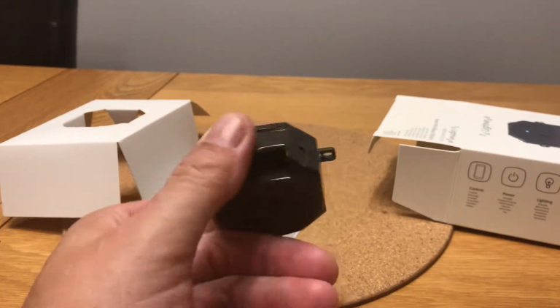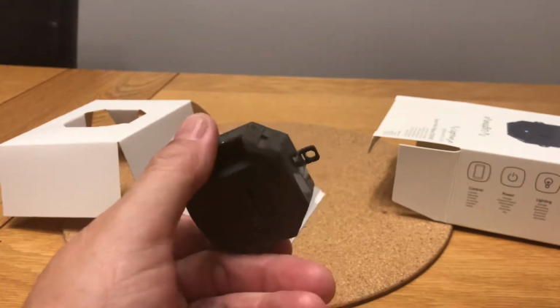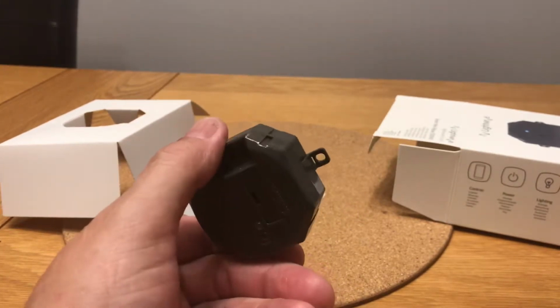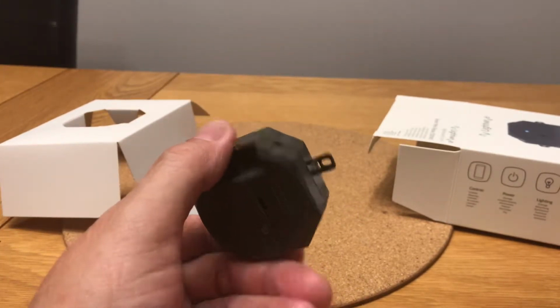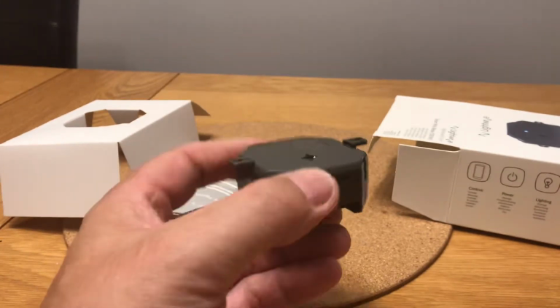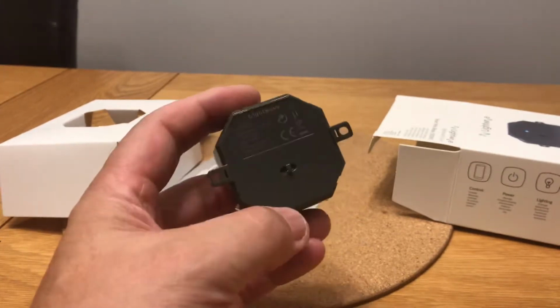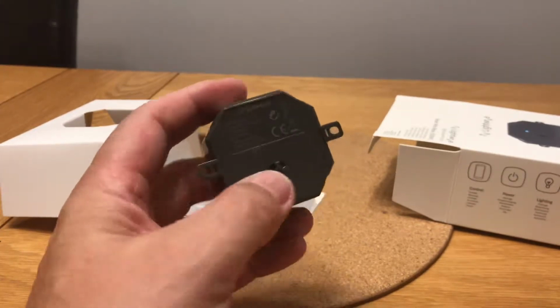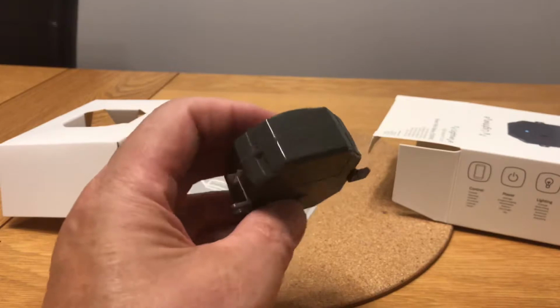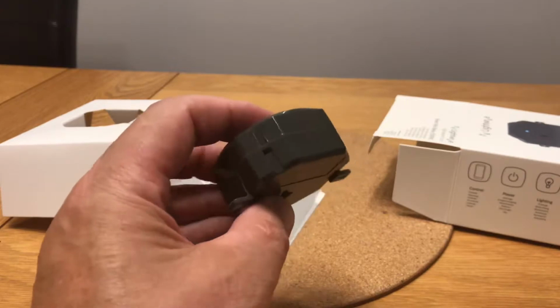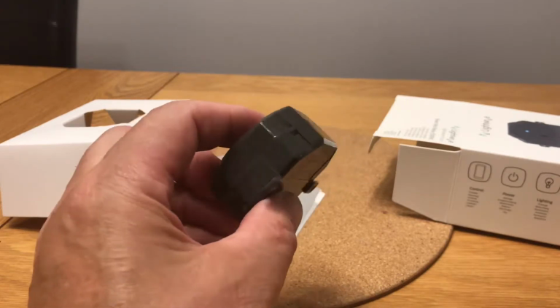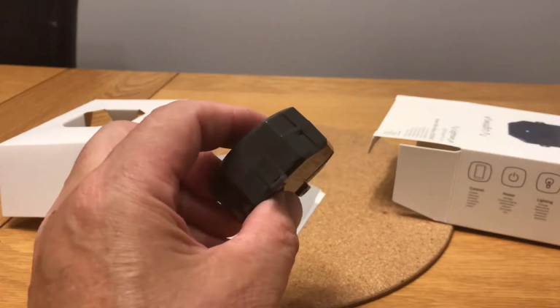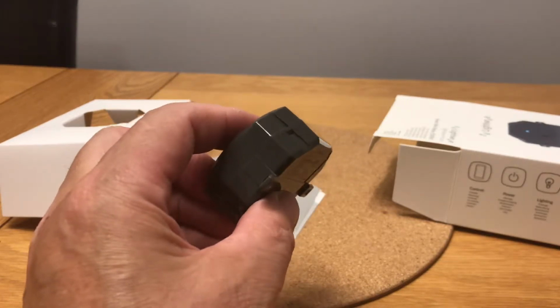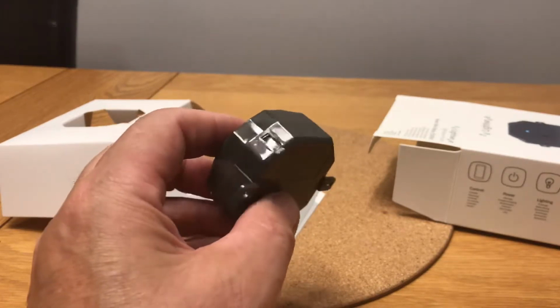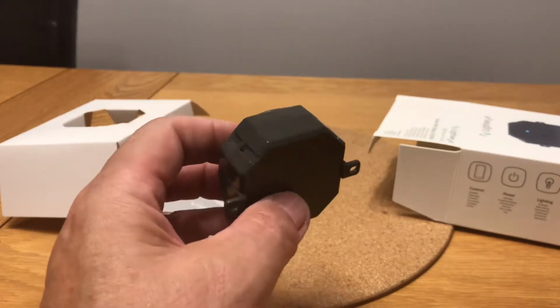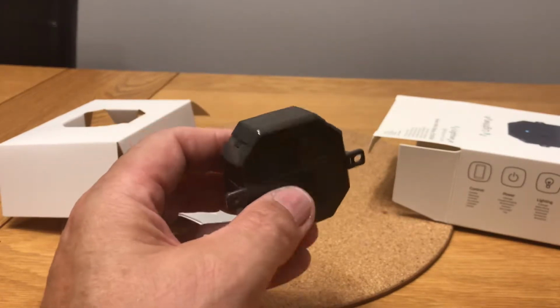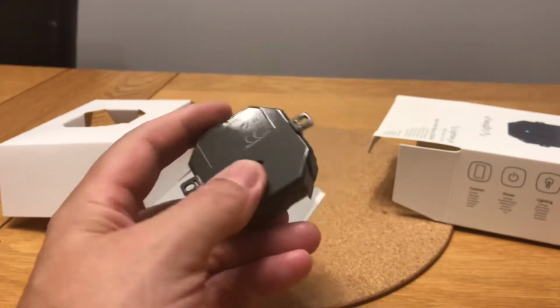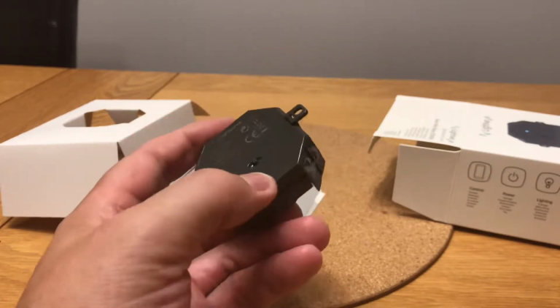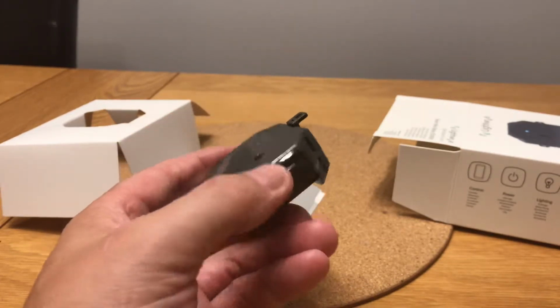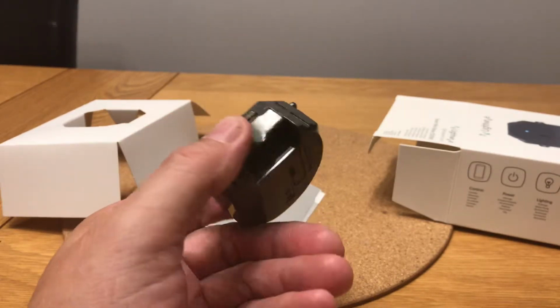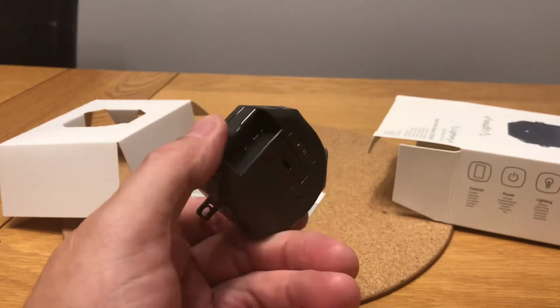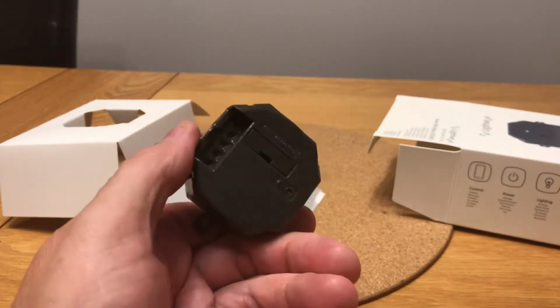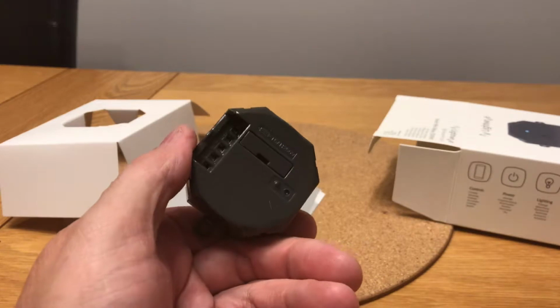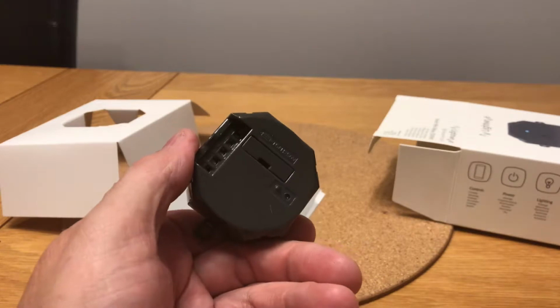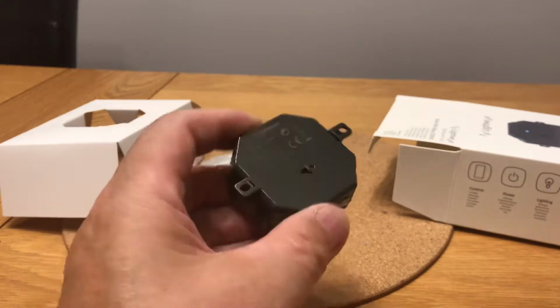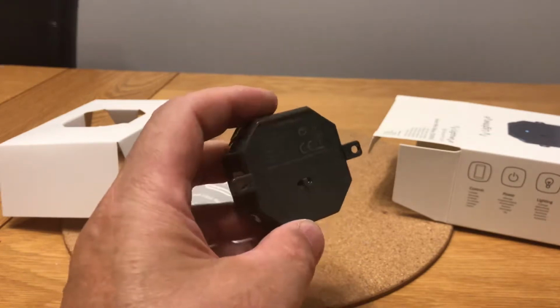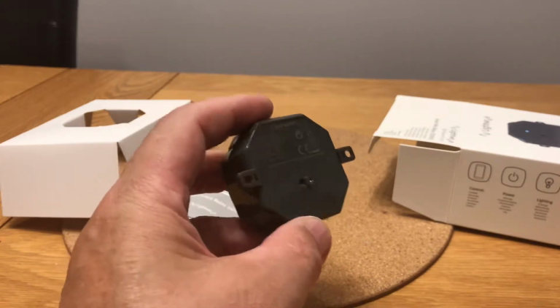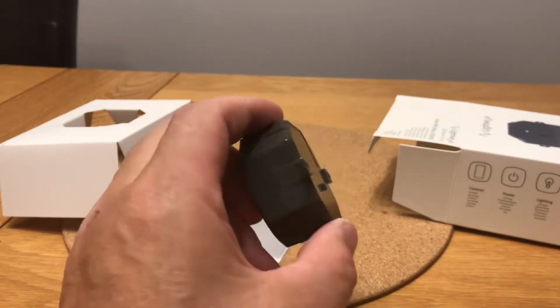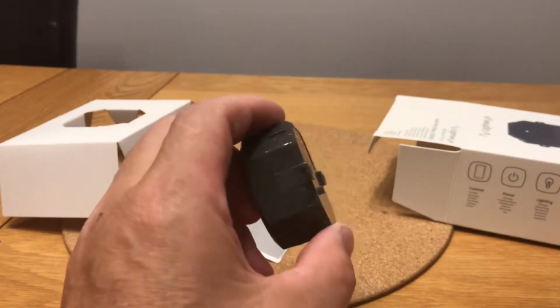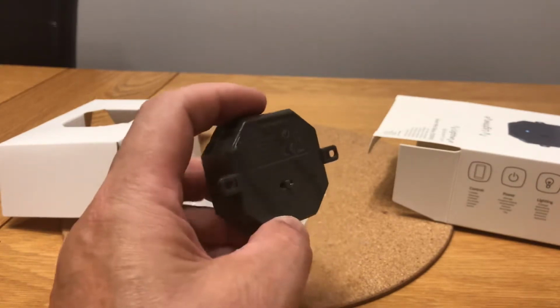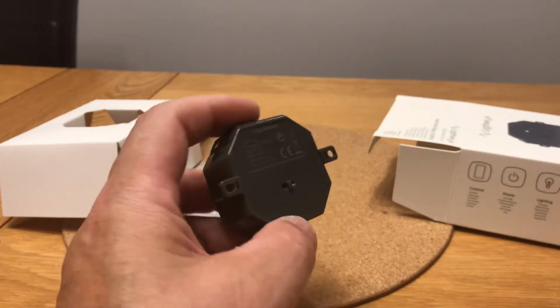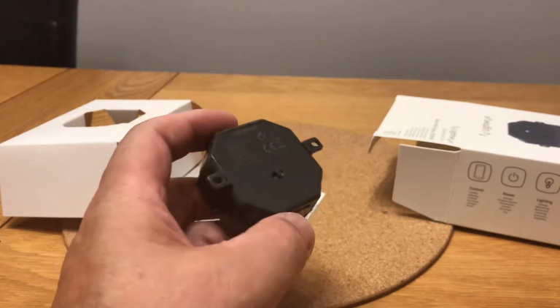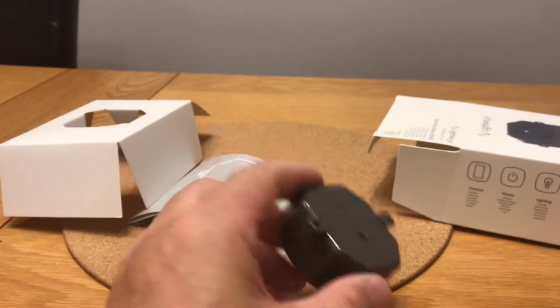Specifically, my electrics at home have all the connections at the back of the switch, which means the neutrals and all the lives meet up in the back, so there's not a lot of room to put something like this.